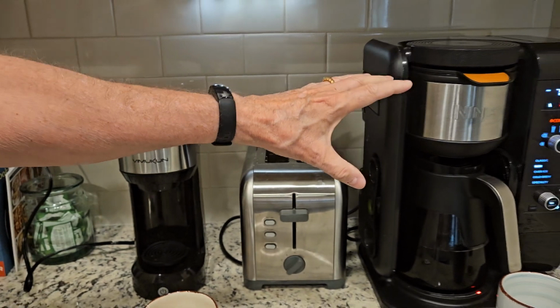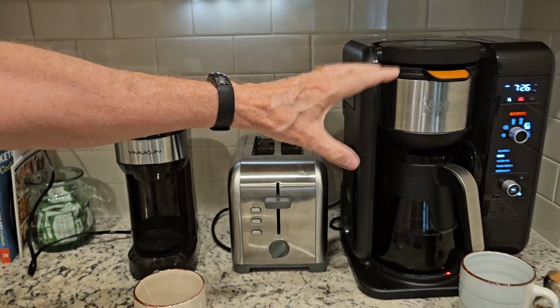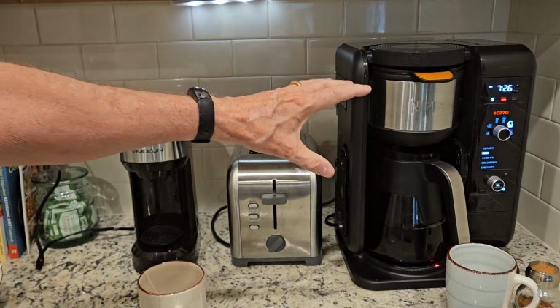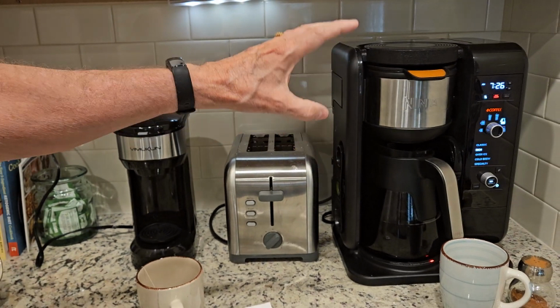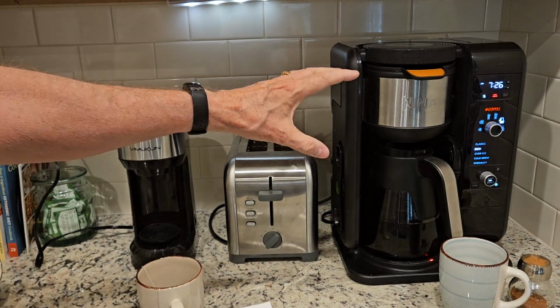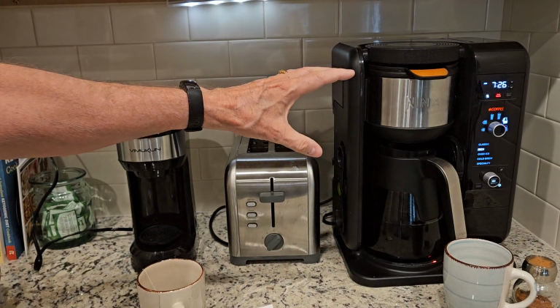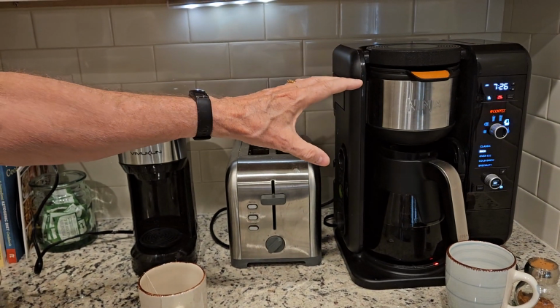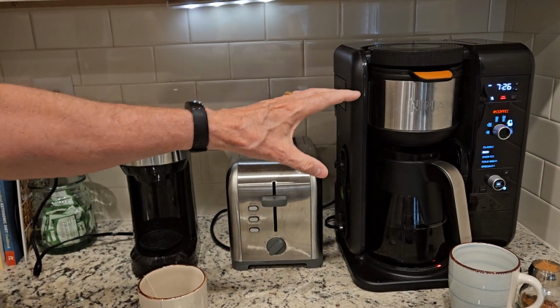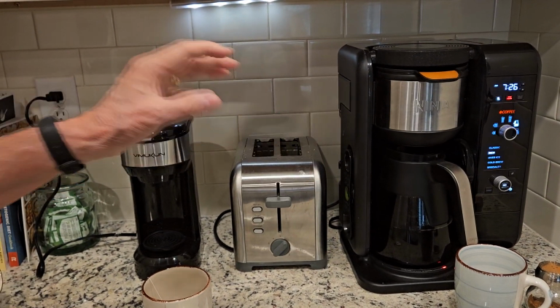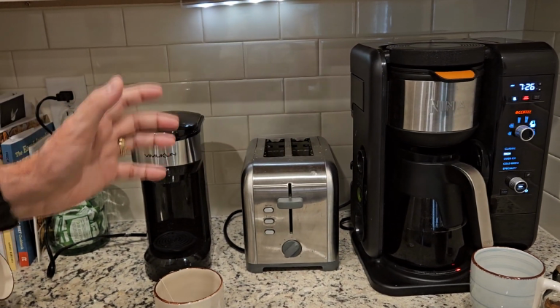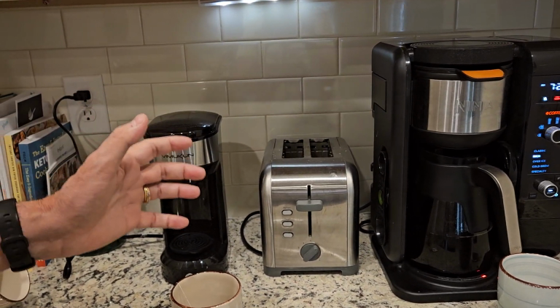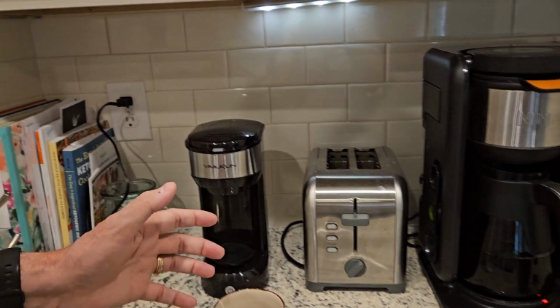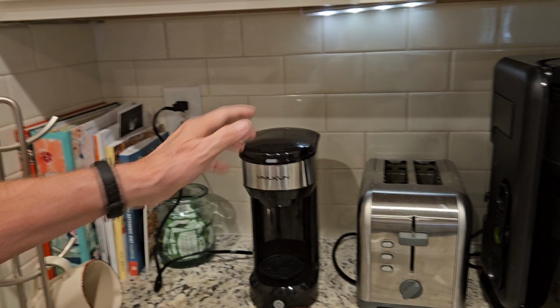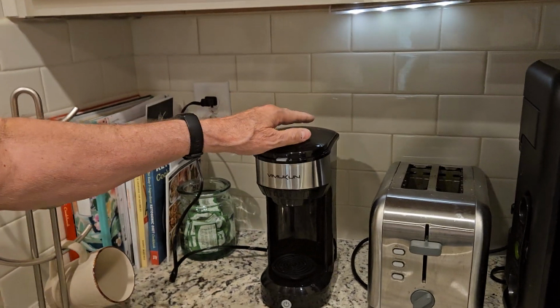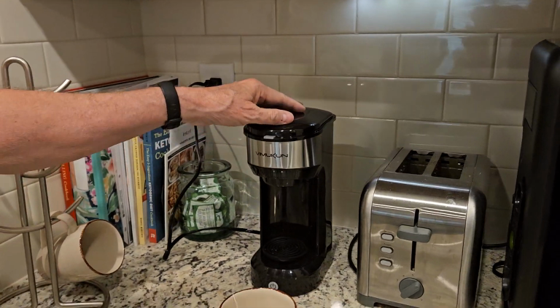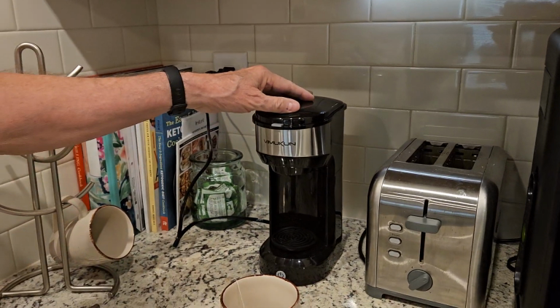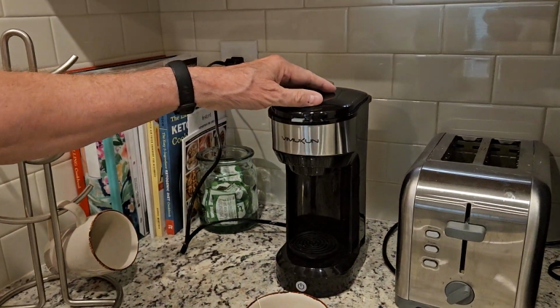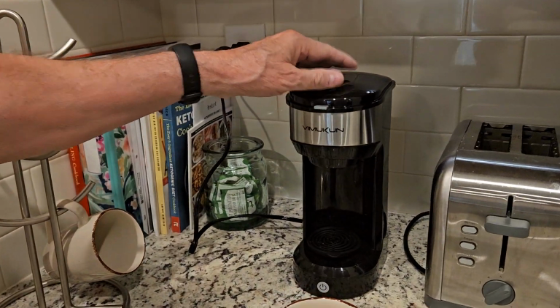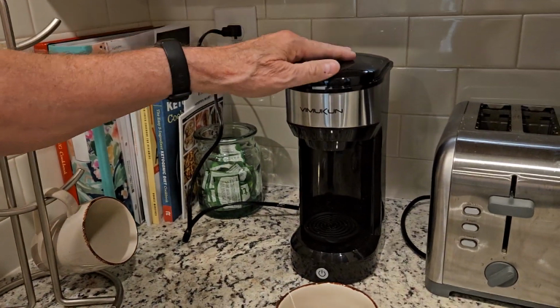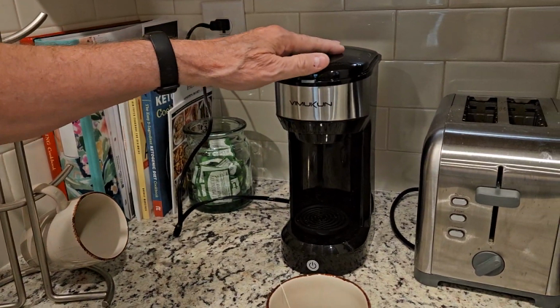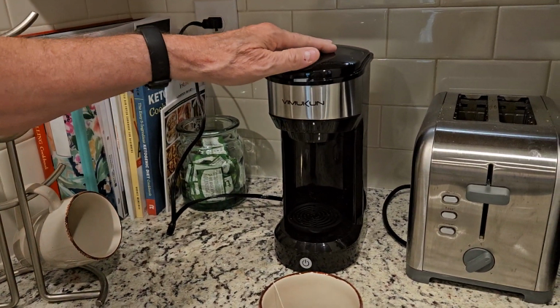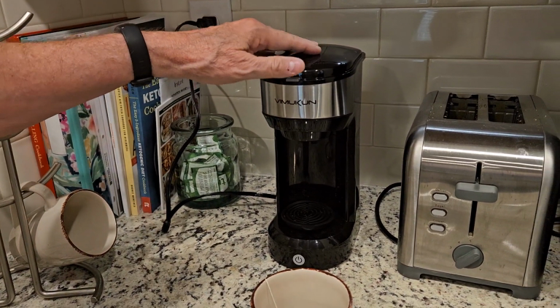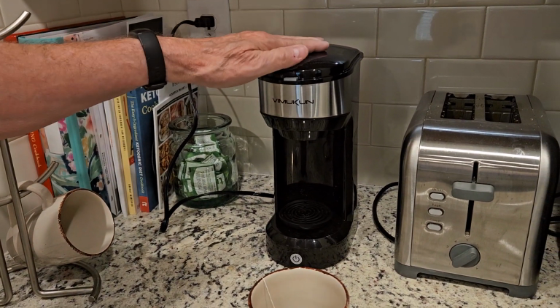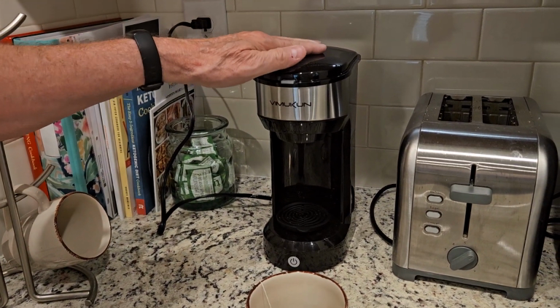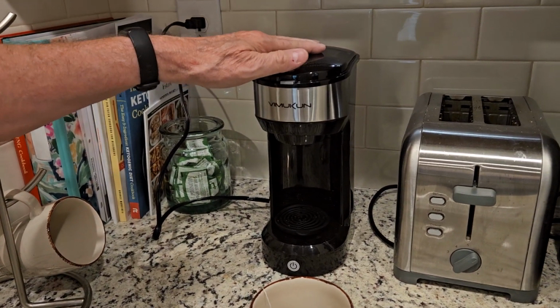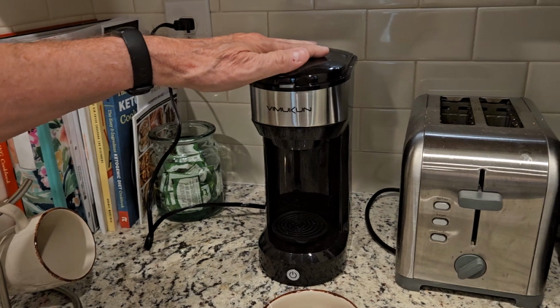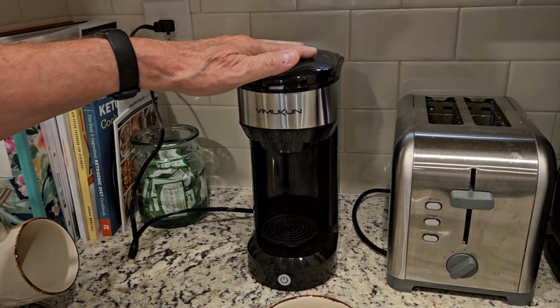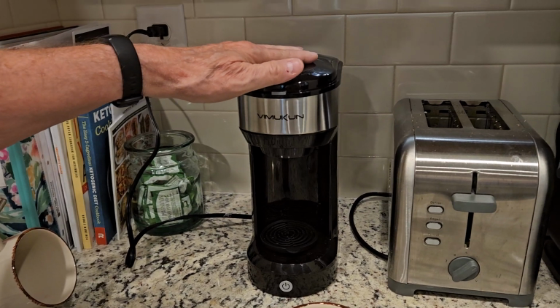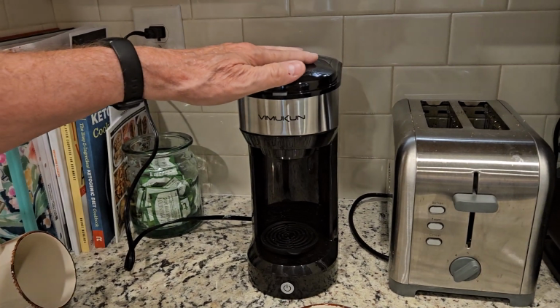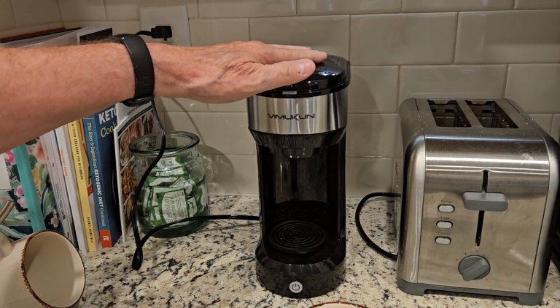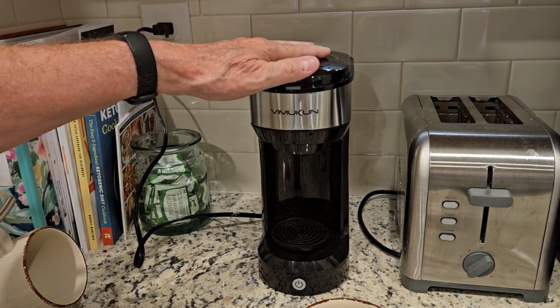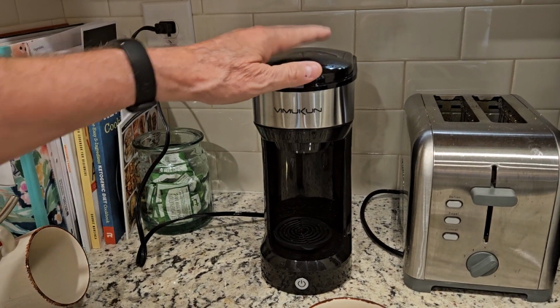The reason I like it is my wife has her own coffee maker — she likes to have regular coffee in the morning, and I drink decaf. So this makes it really convenient; I can make single cups quick and easy. This thing makes really quick cups of coffee and tea.